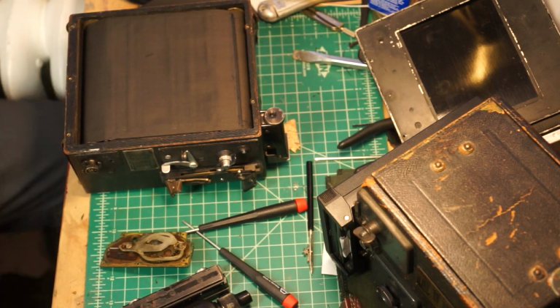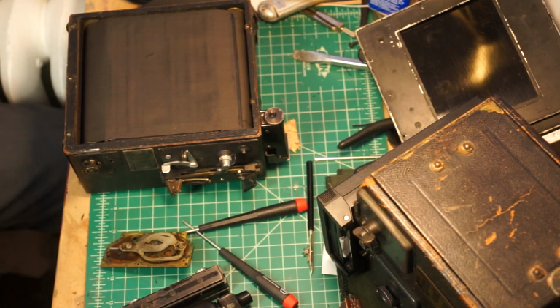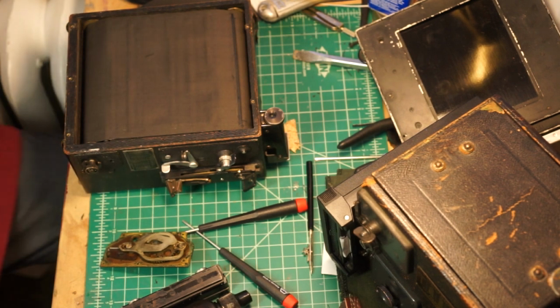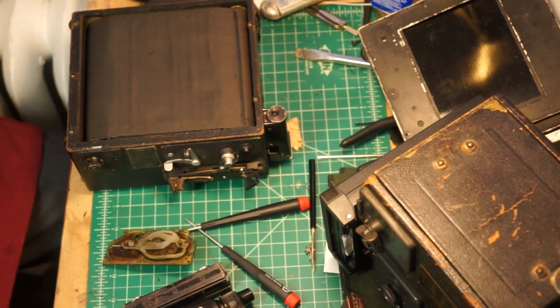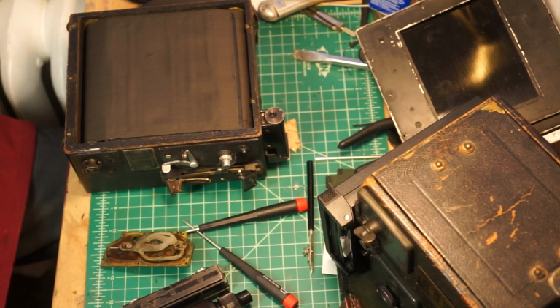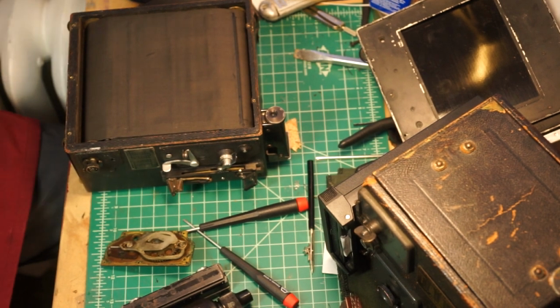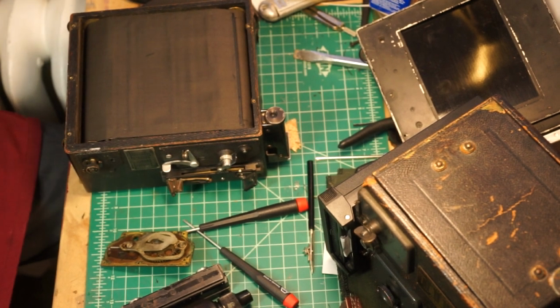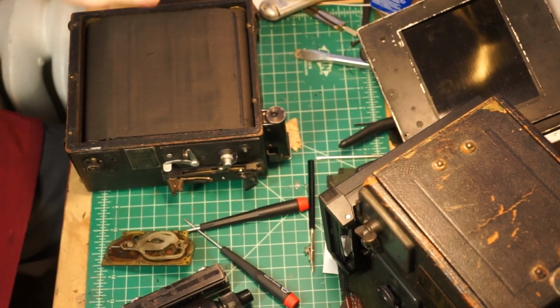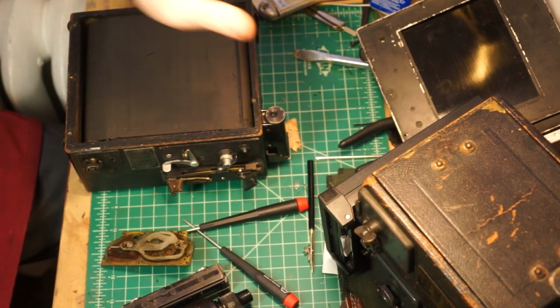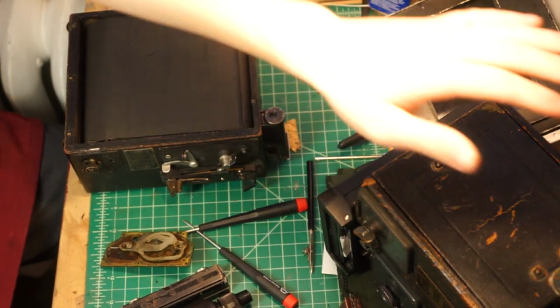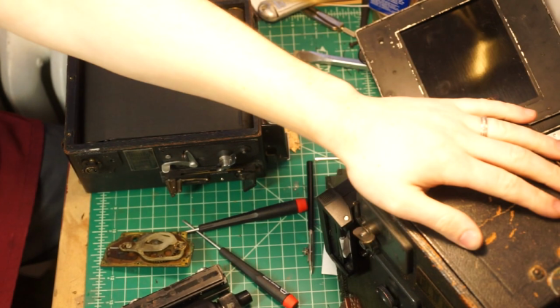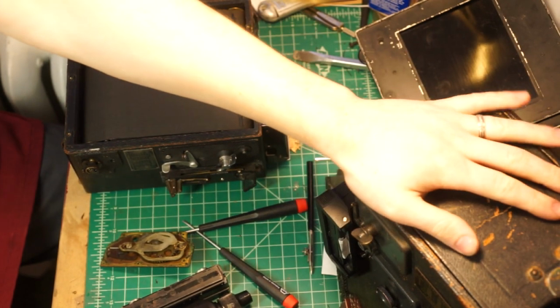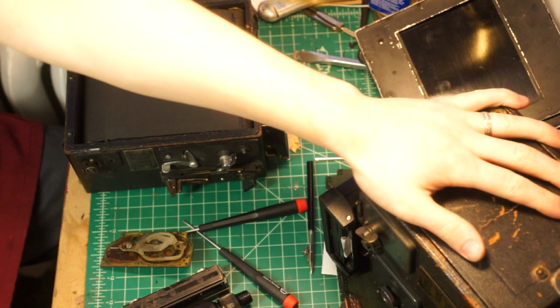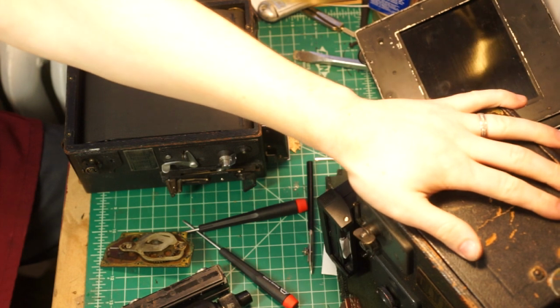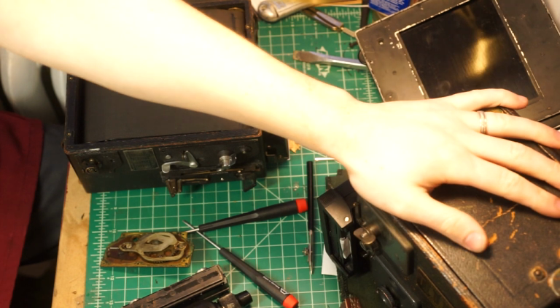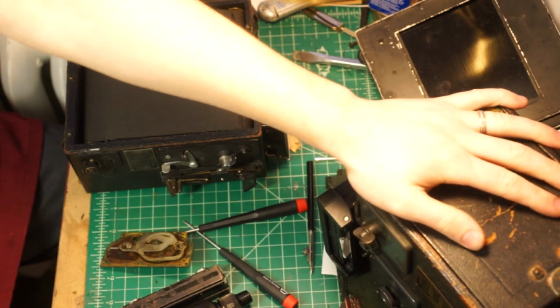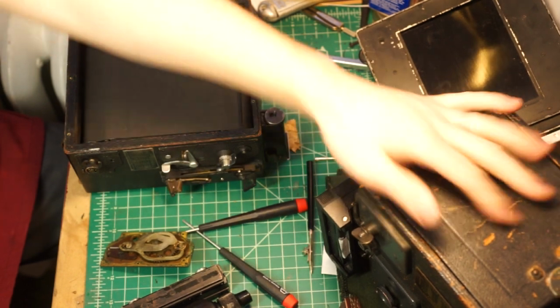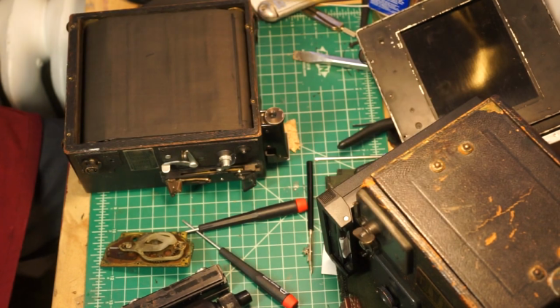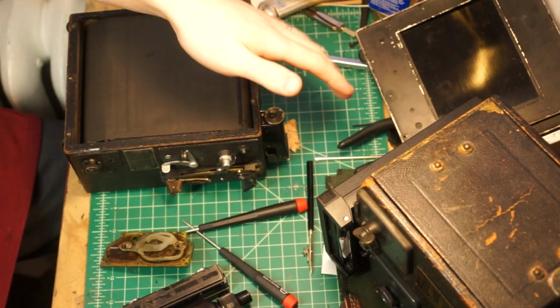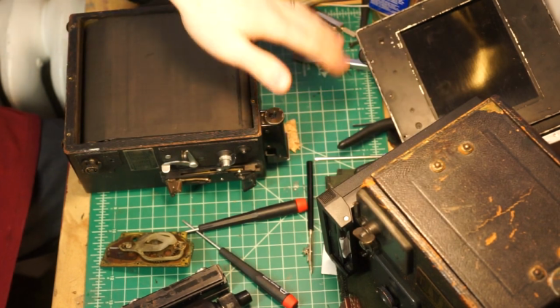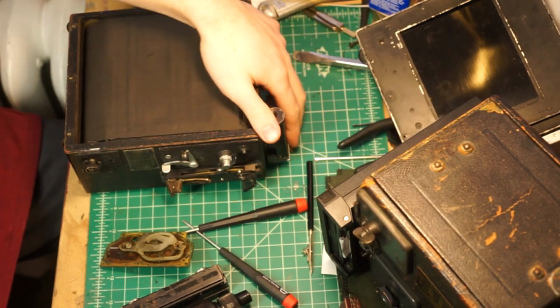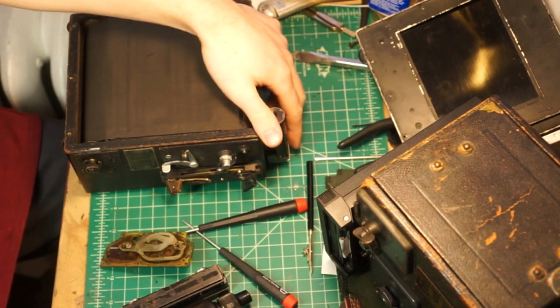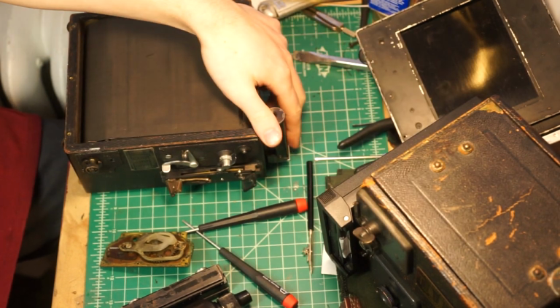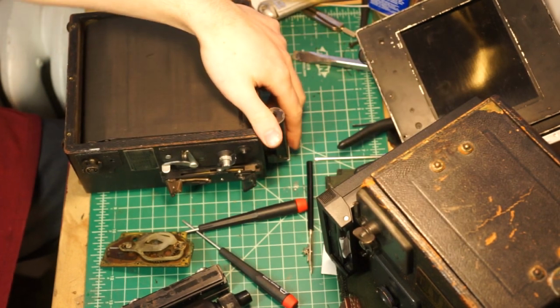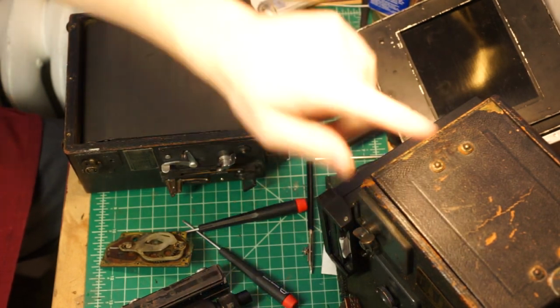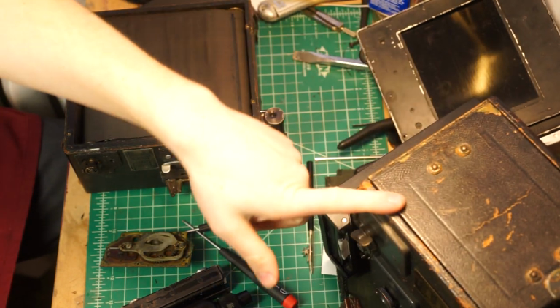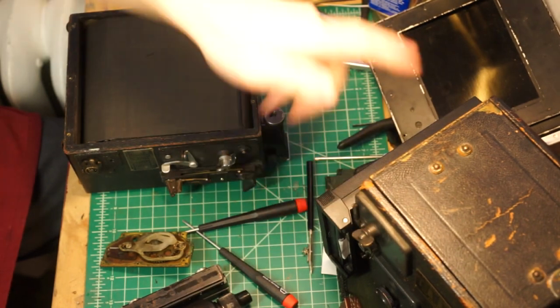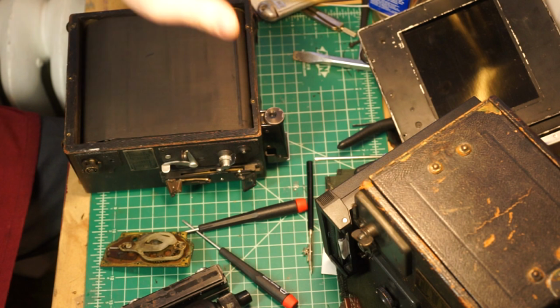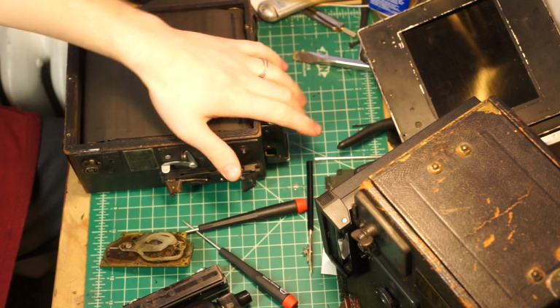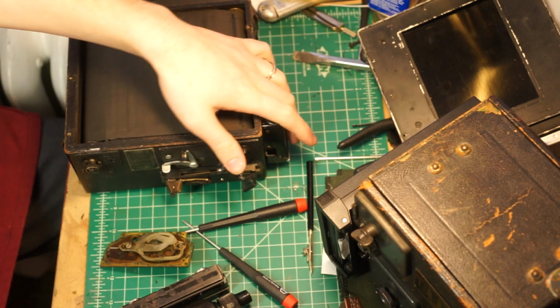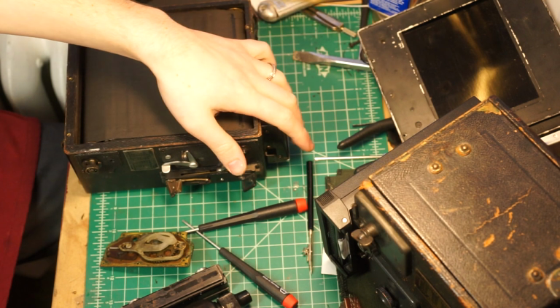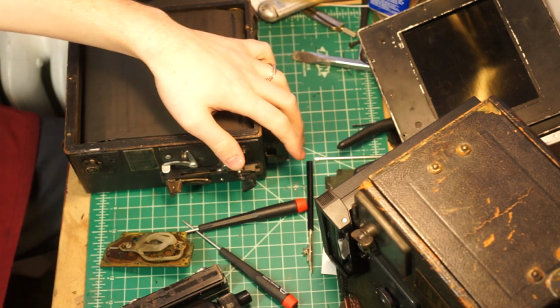Alright, we're going to try and make this as quick as possible. We've got a Series D 3x4 Graflex SLR, and then my wartime Speed Graphic. This one's about 1931, this one's obviously wartime.